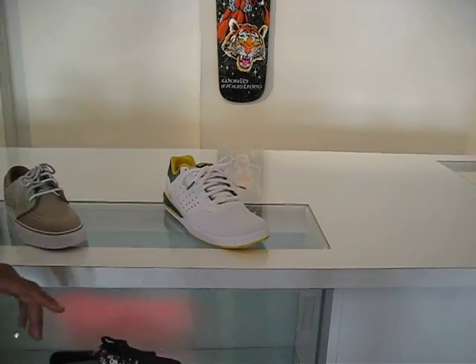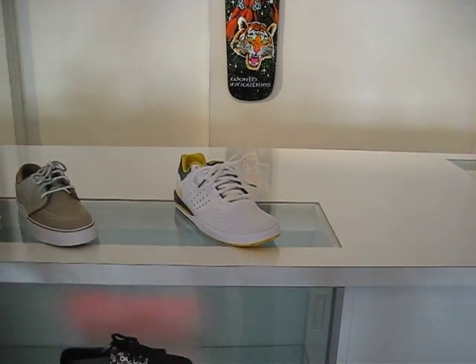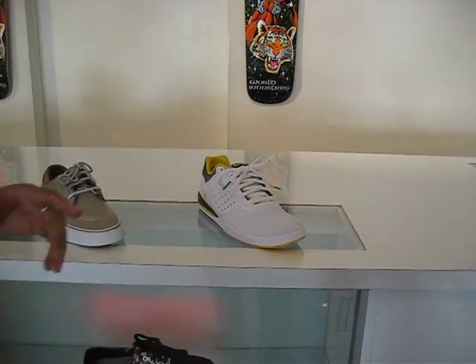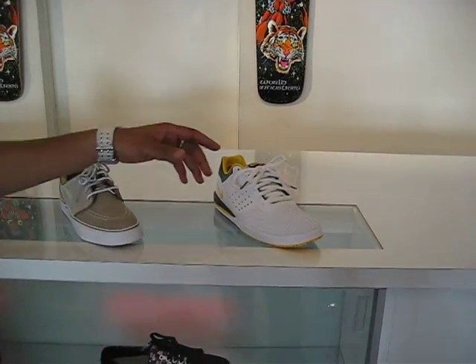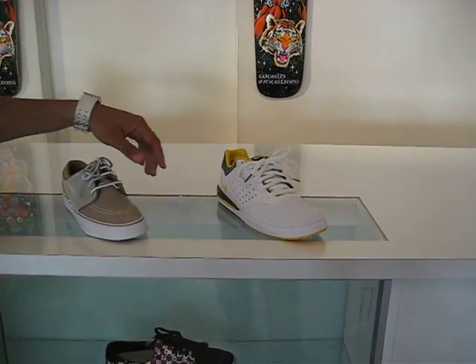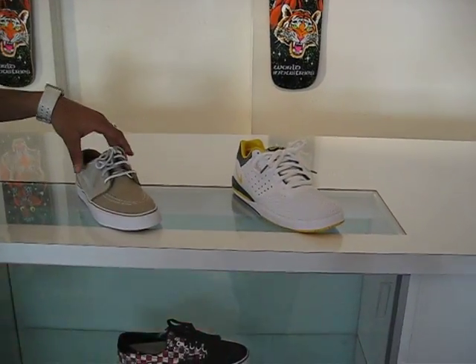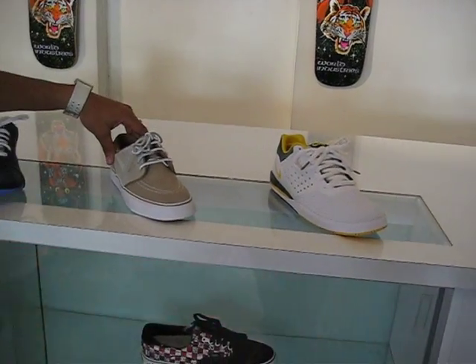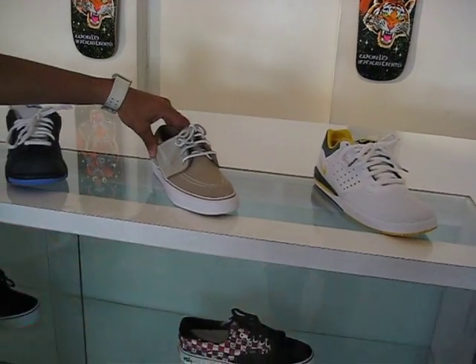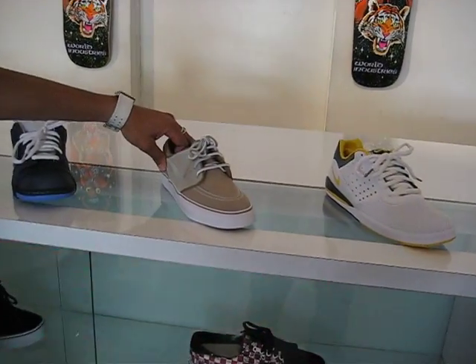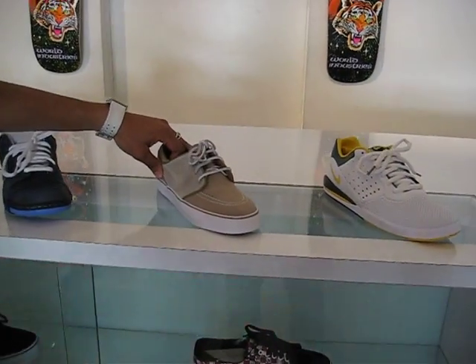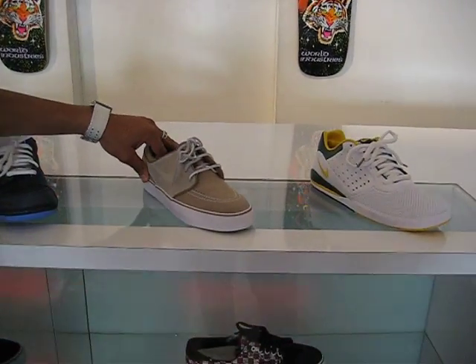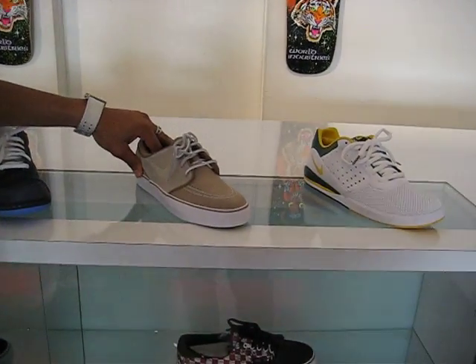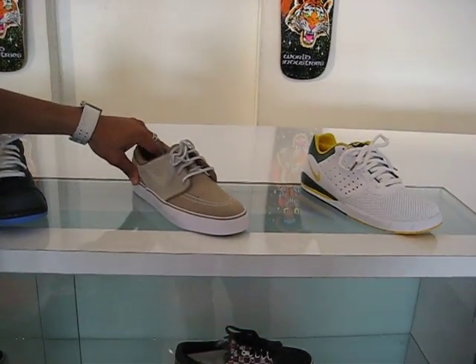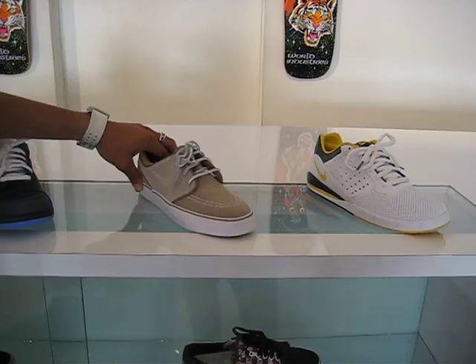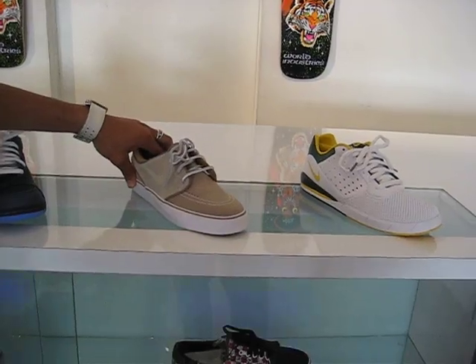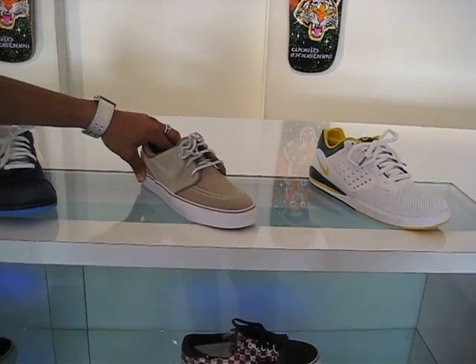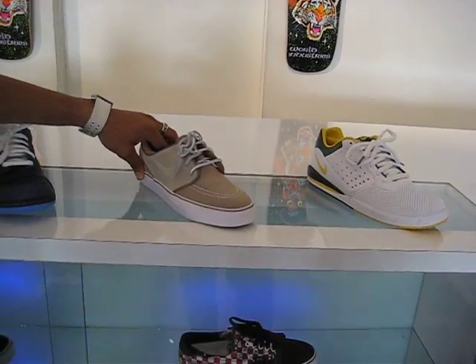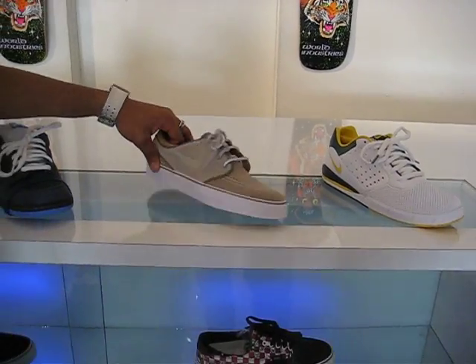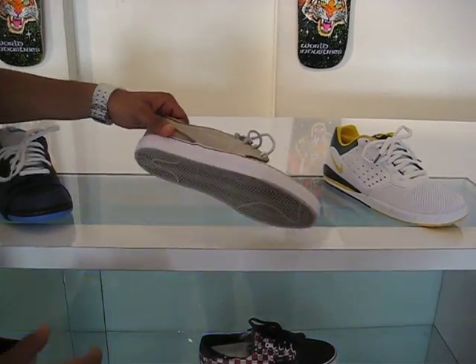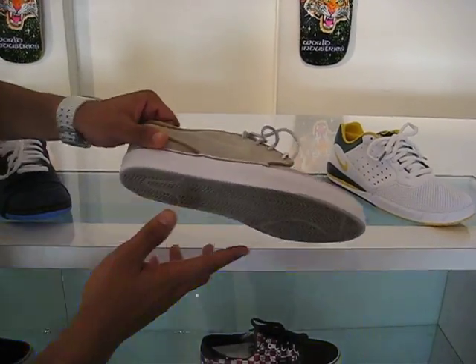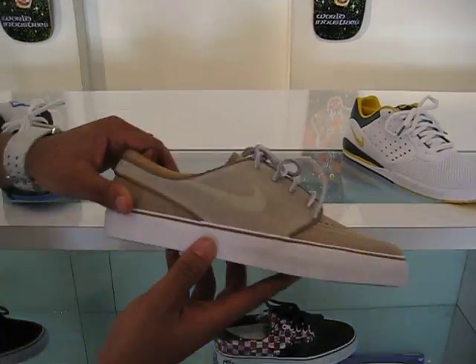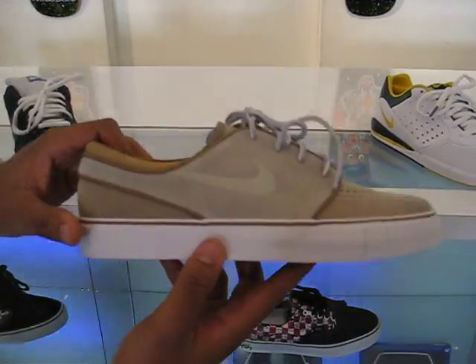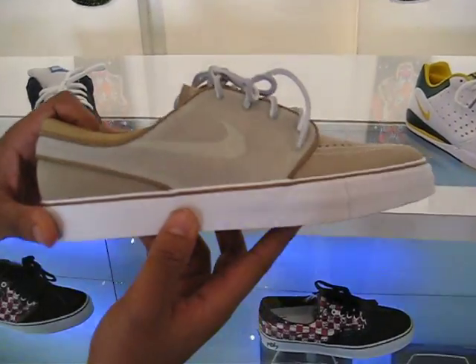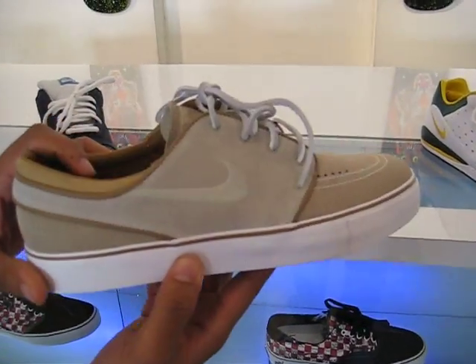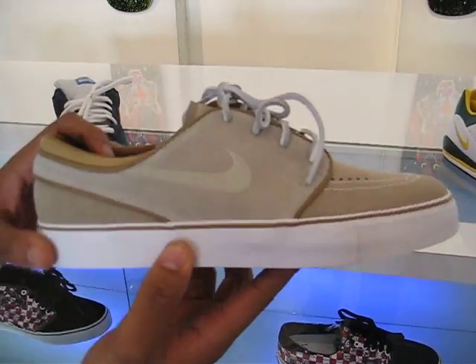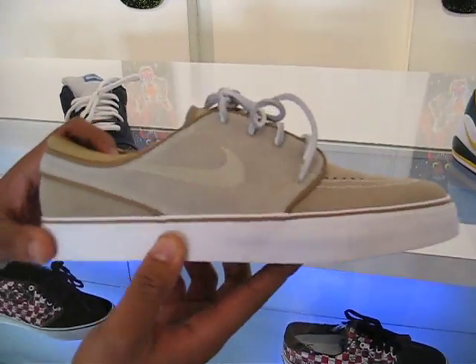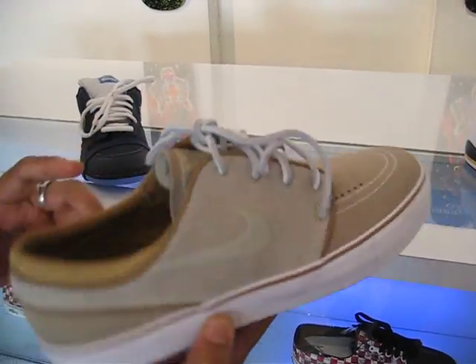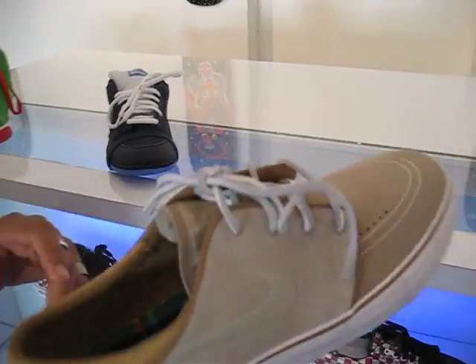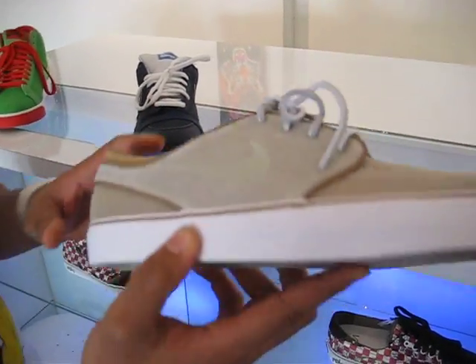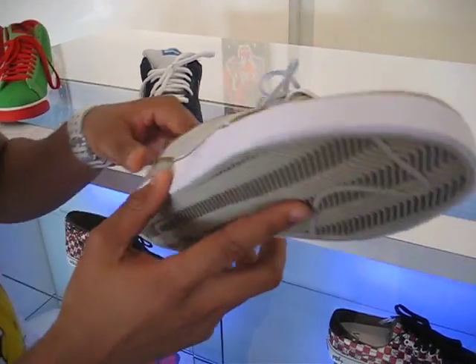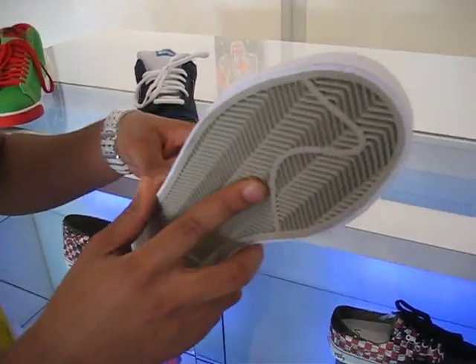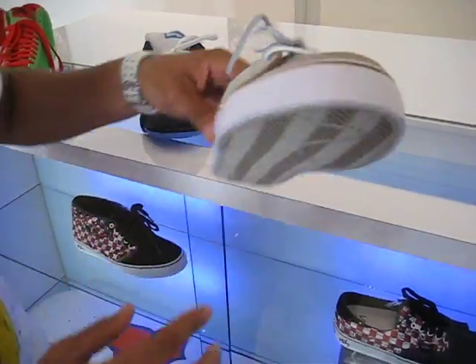Then we also have over here the new Reed Stefan Janowski shoes. This is the newest one from the collection and the shoe is just selling like water.